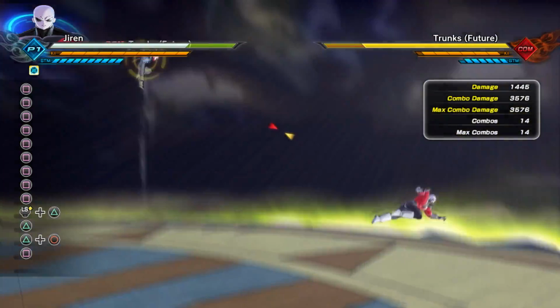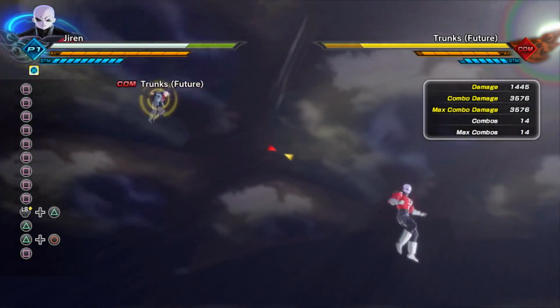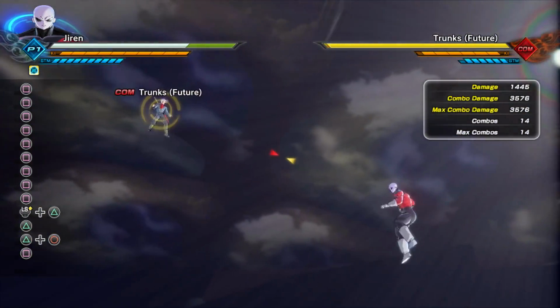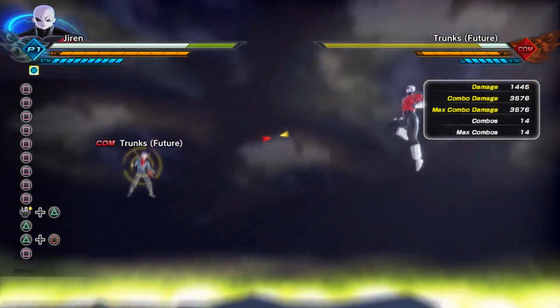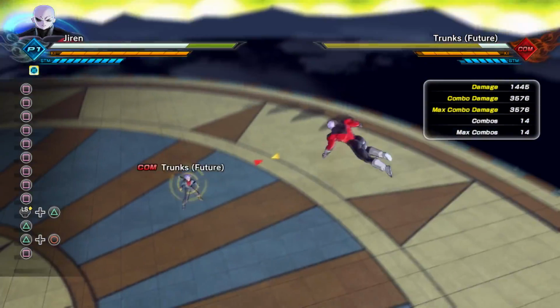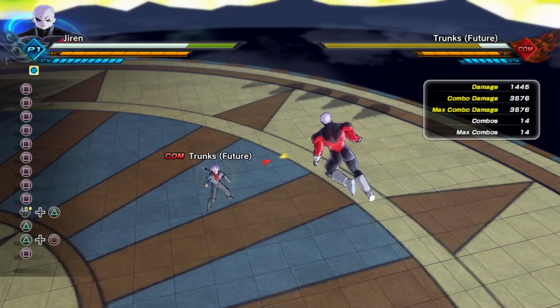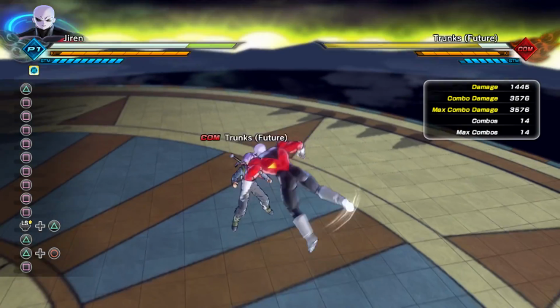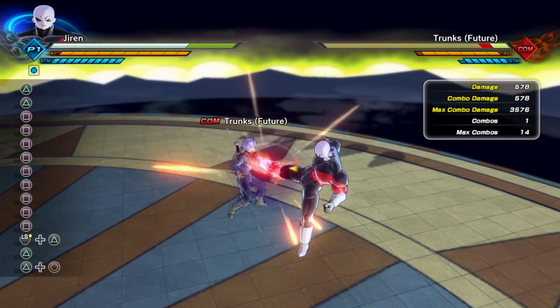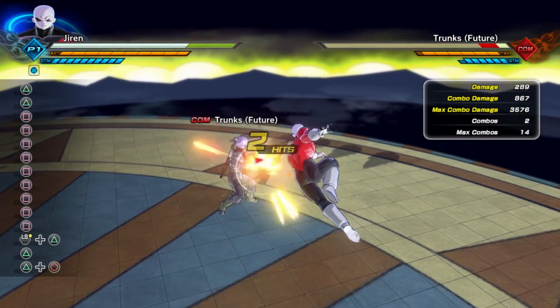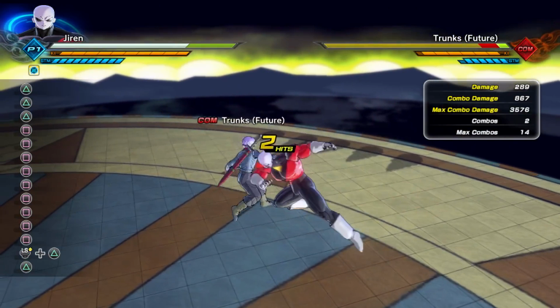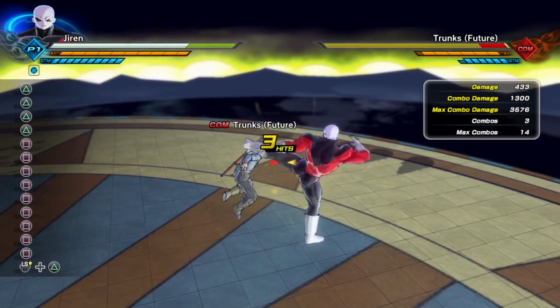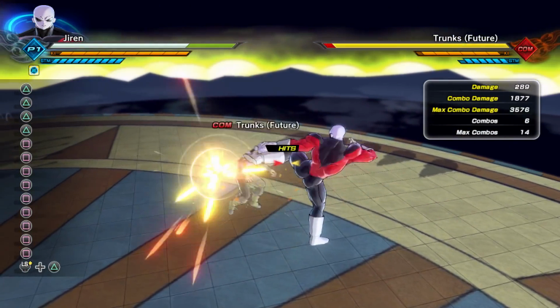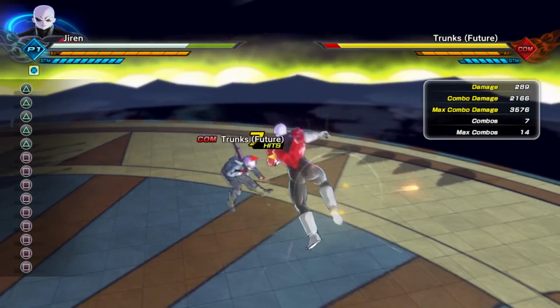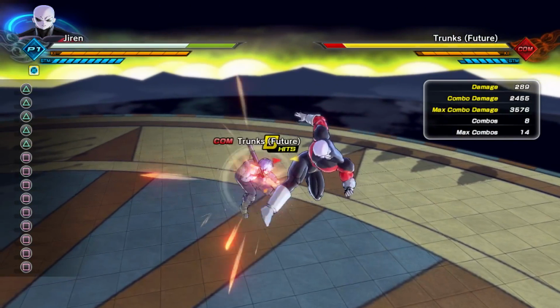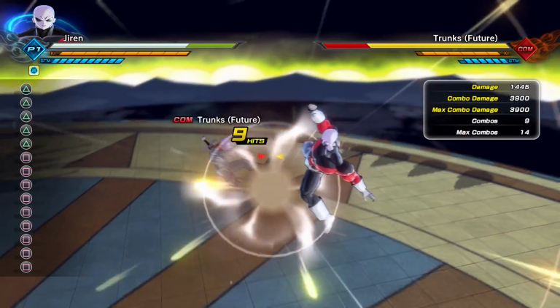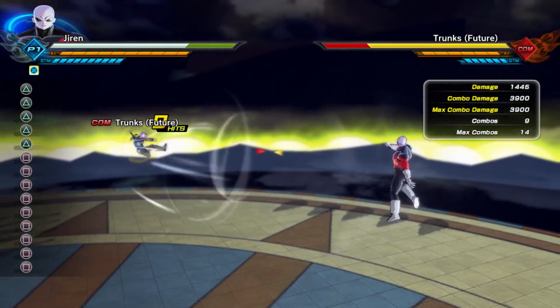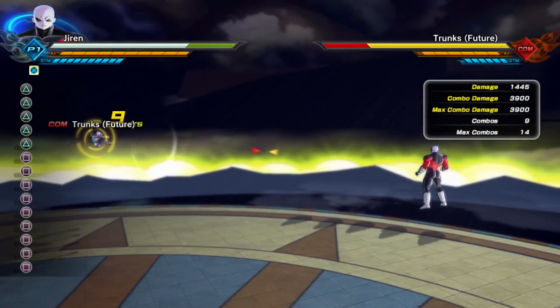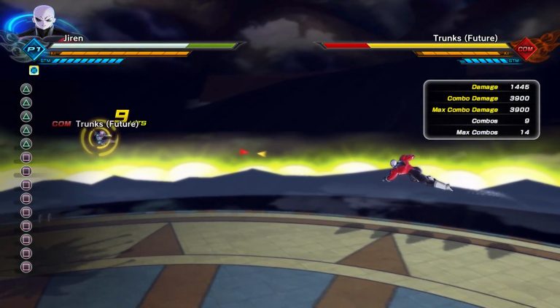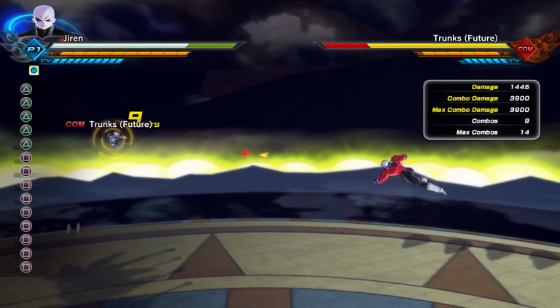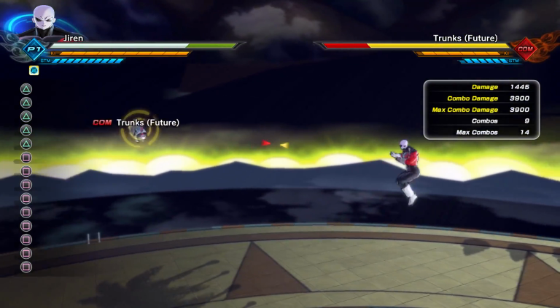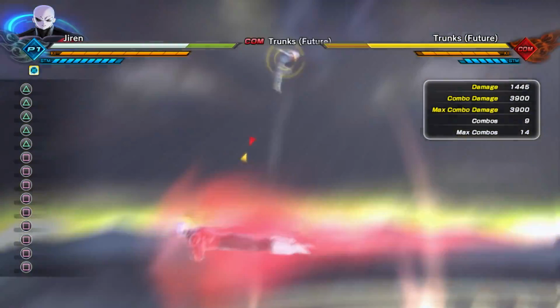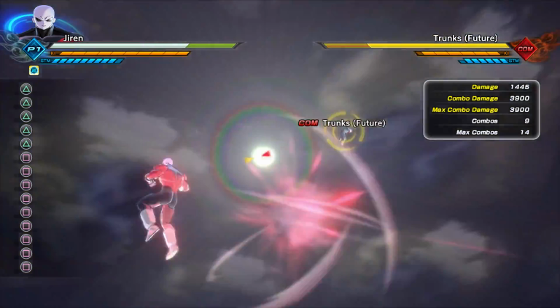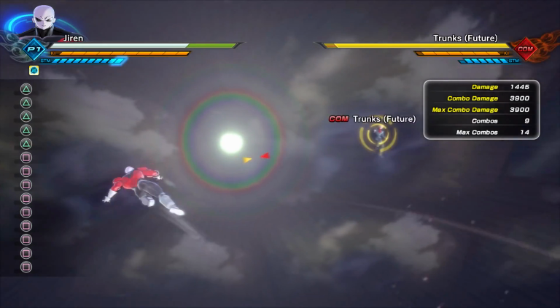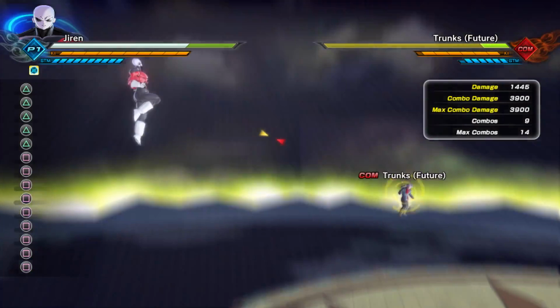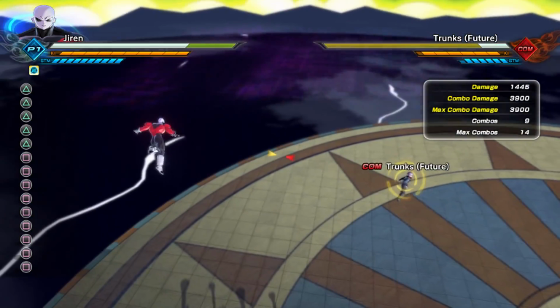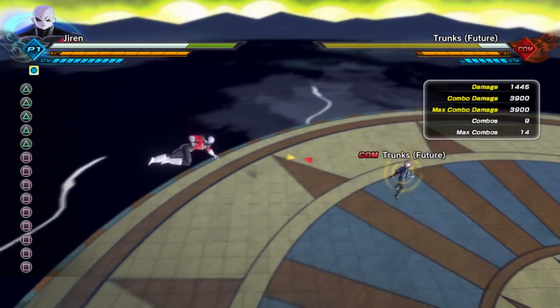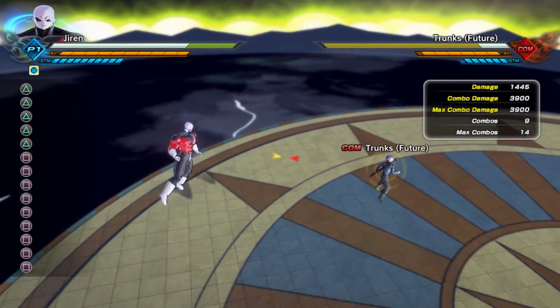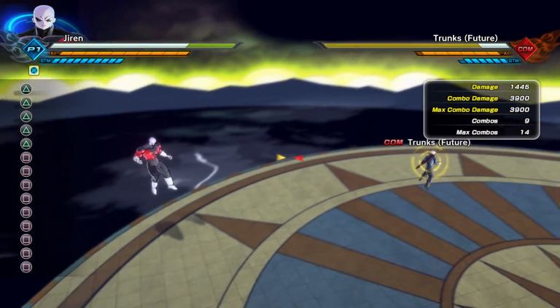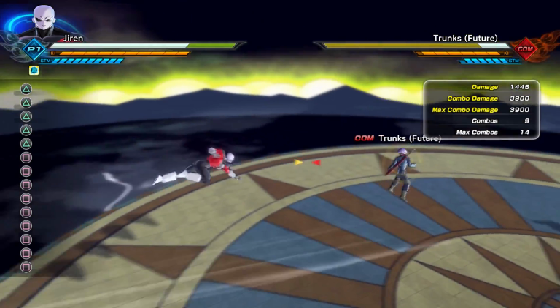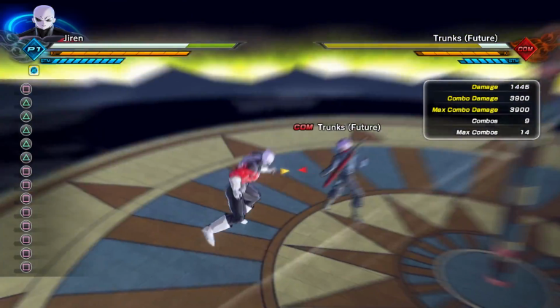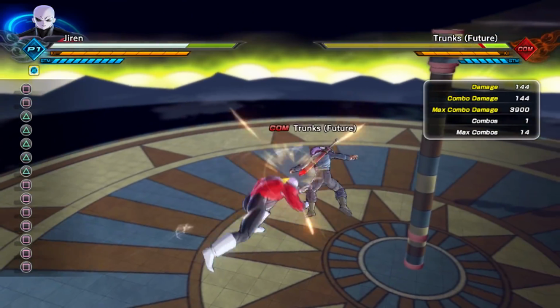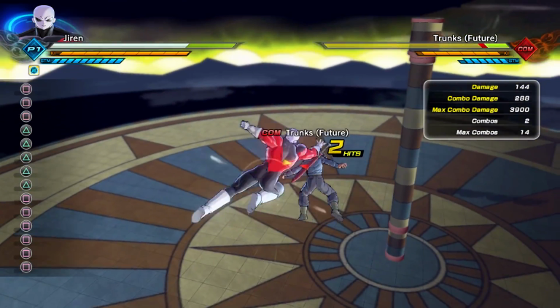First starting with the all light combo. Jiren's all light combo — which is Cell's, really — will do a total of 3,576 damage, while his all heavy combo will do a total of 3,900 damage.